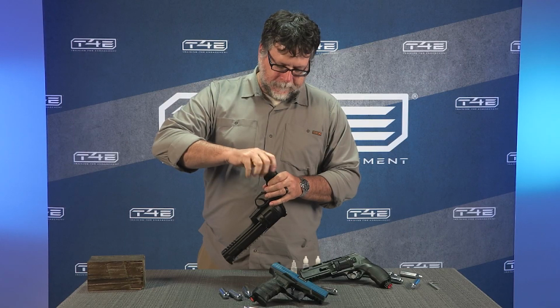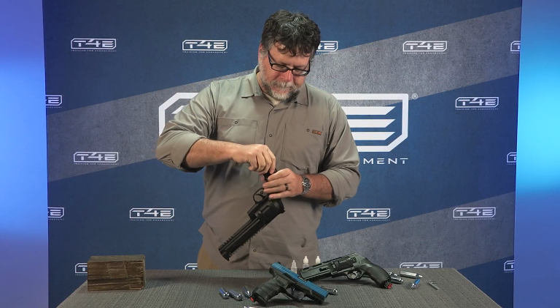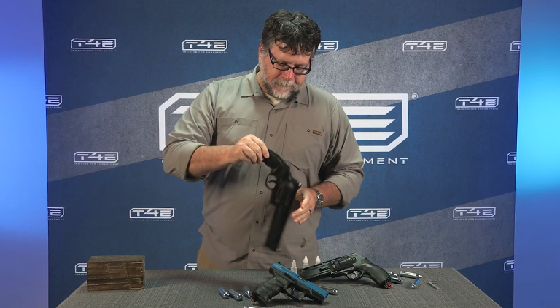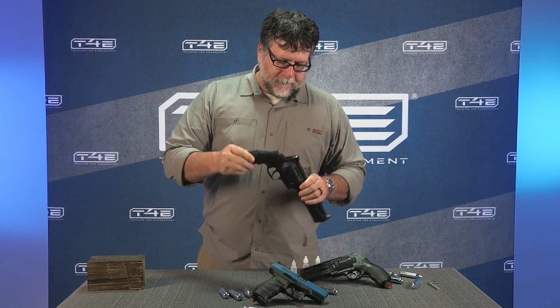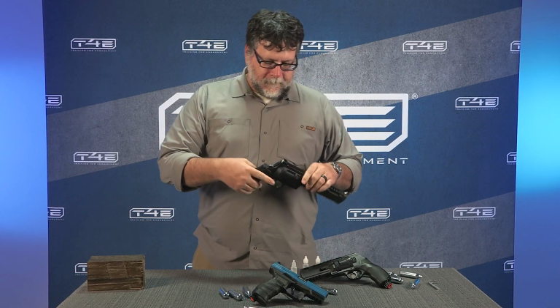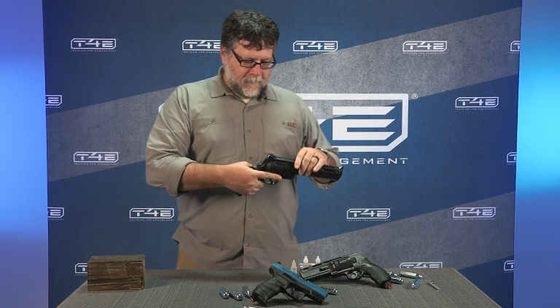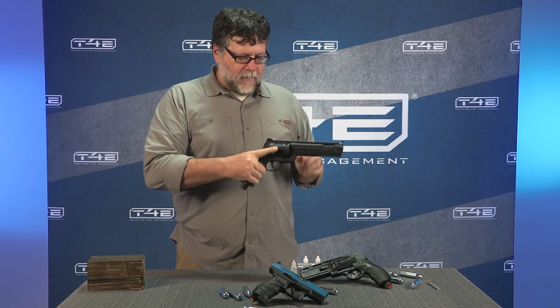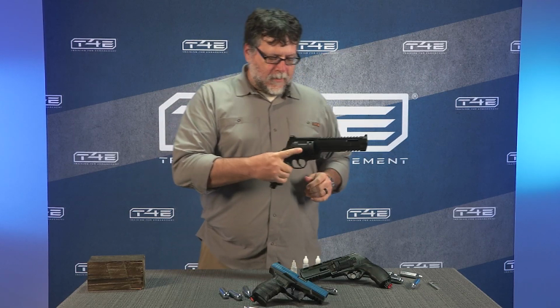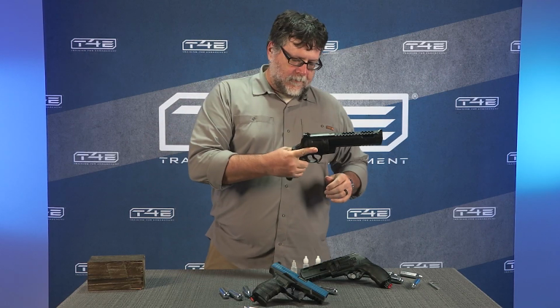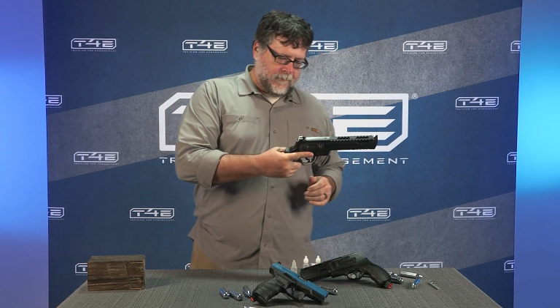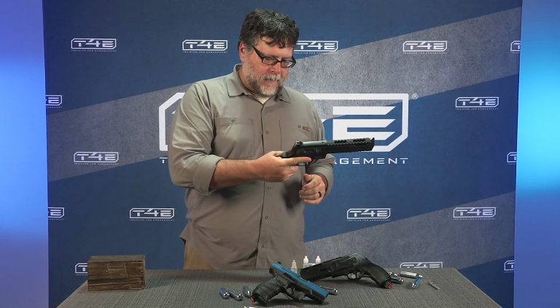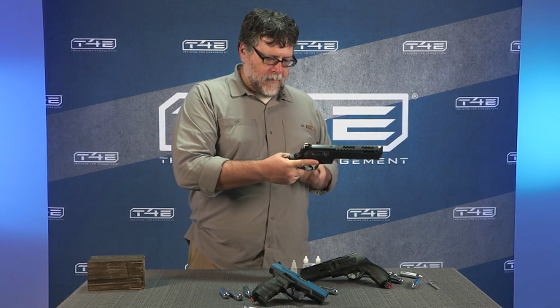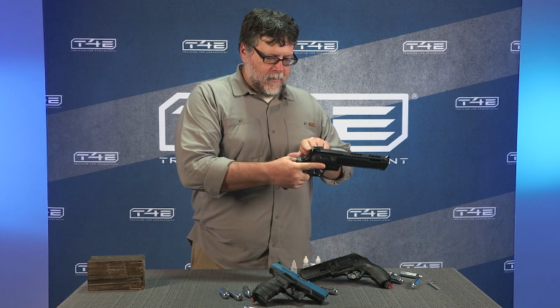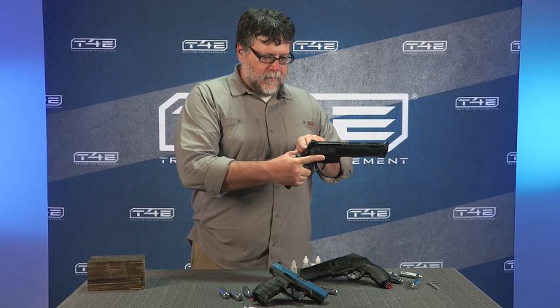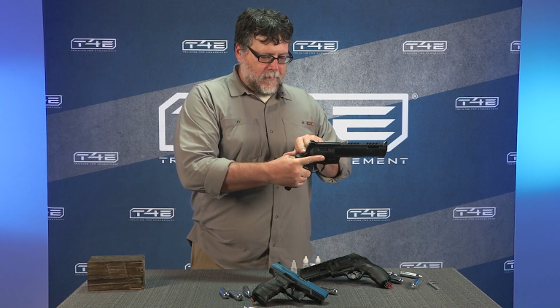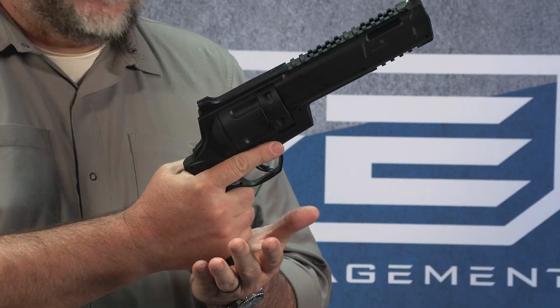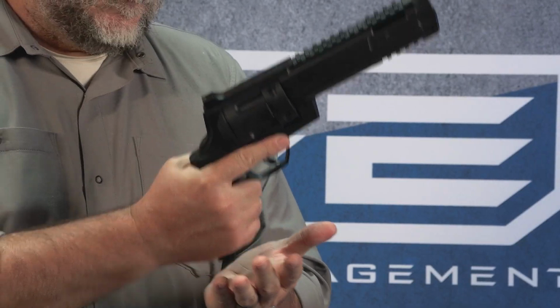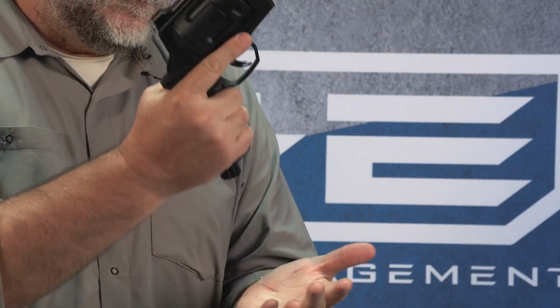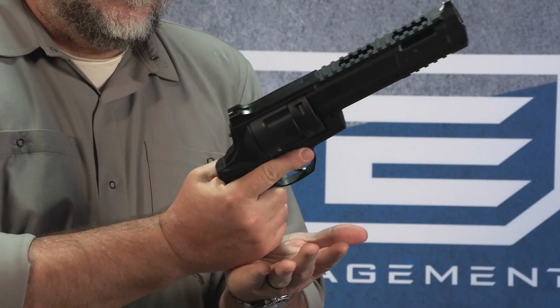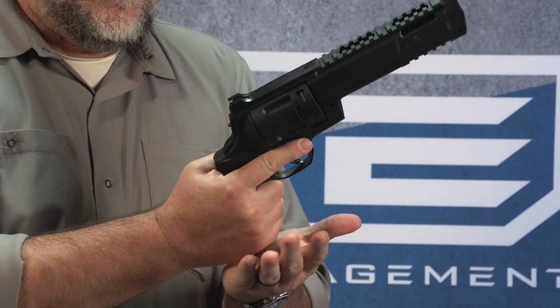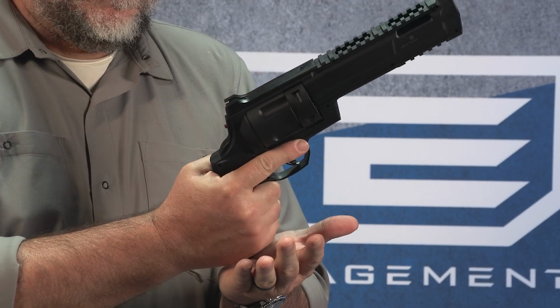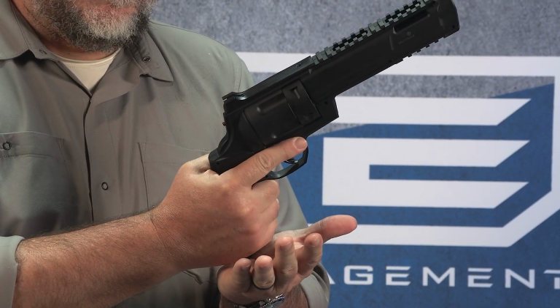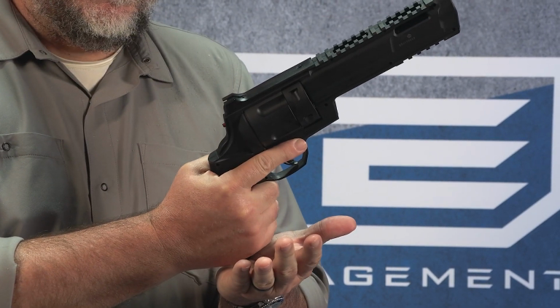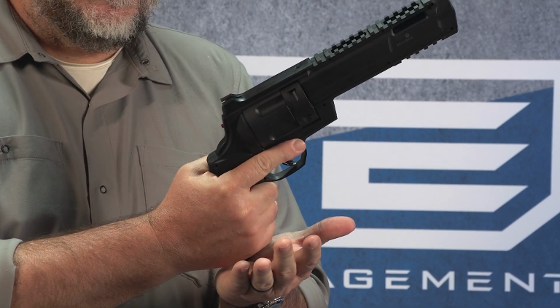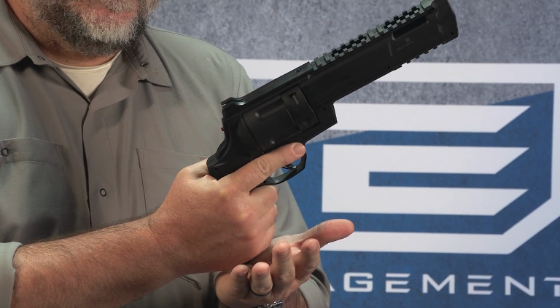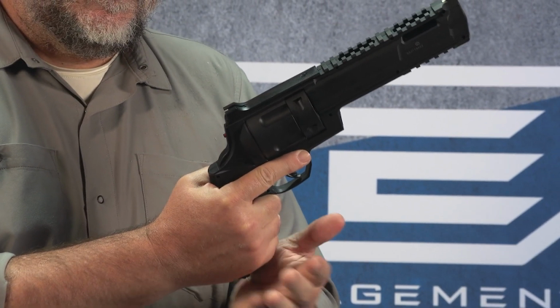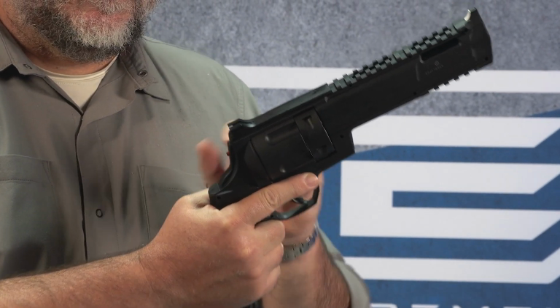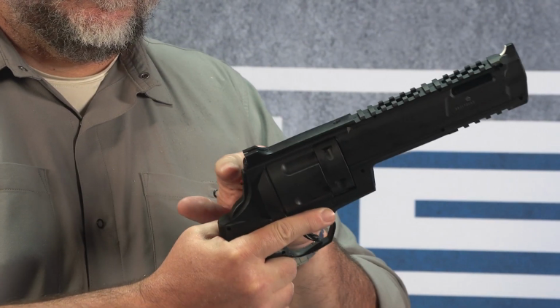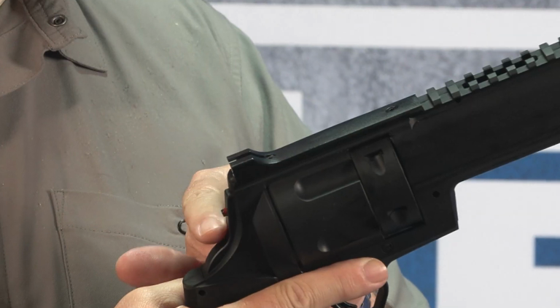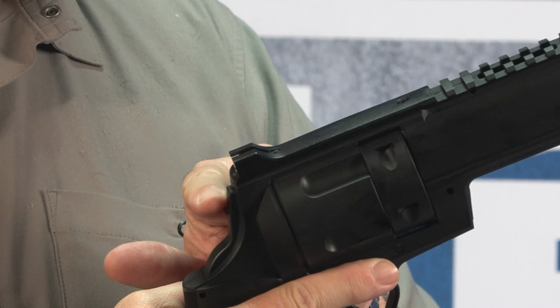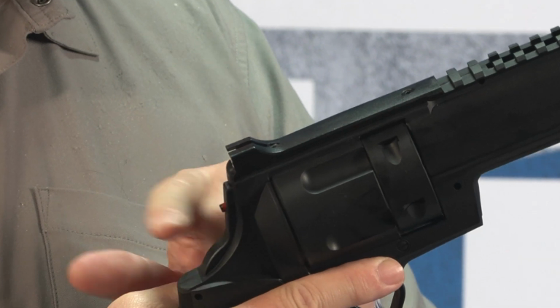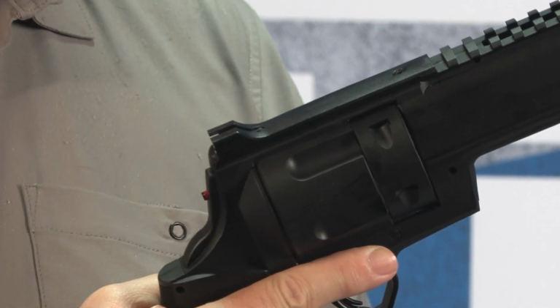When you are ready to charge your T4E marker, grip it in your dominant hand. Strike the quick pierce knob with the other hand. This instantly pierces the CO2 cartridge.